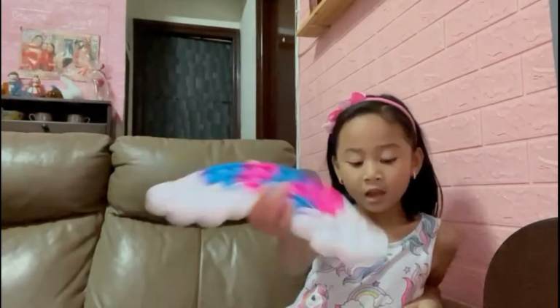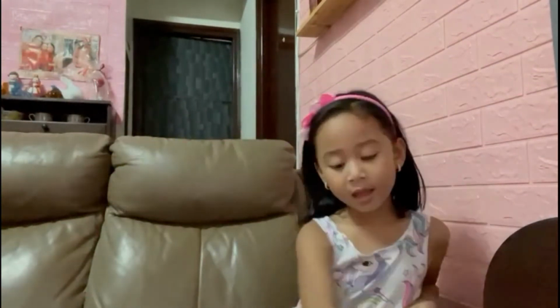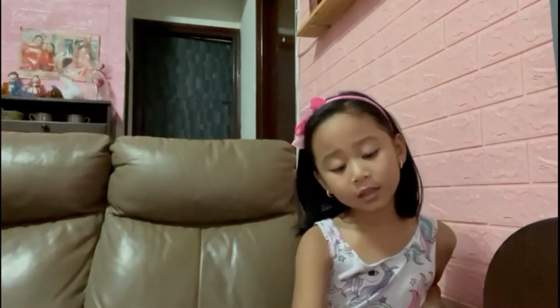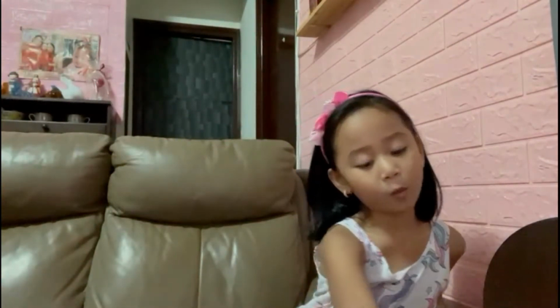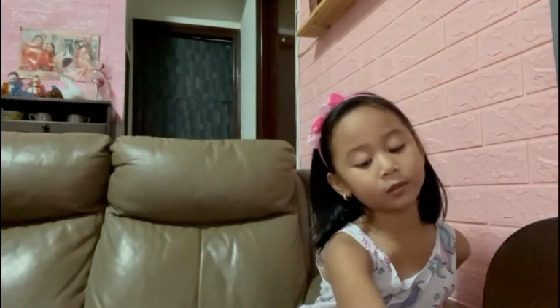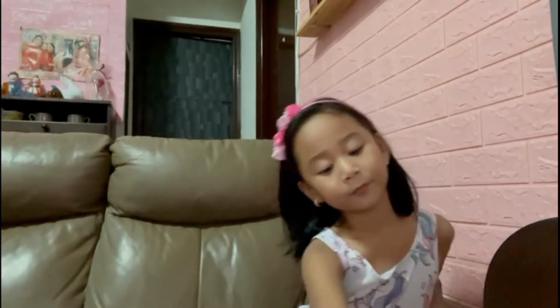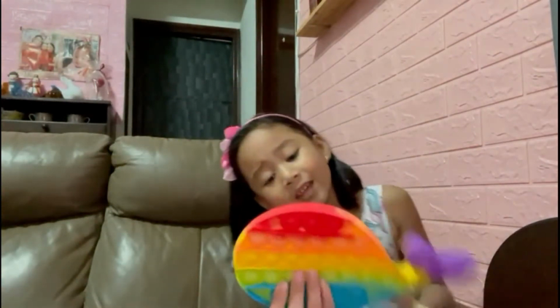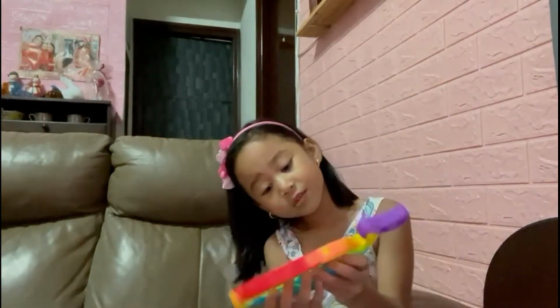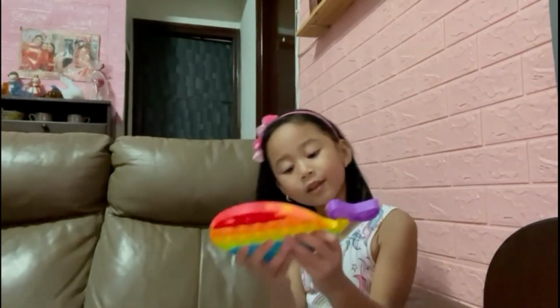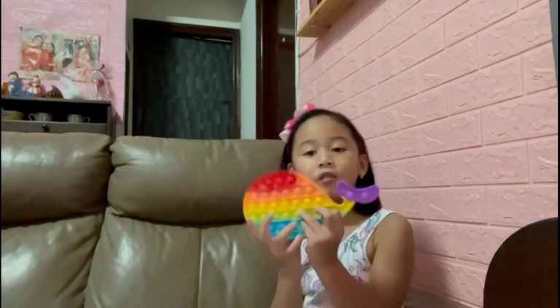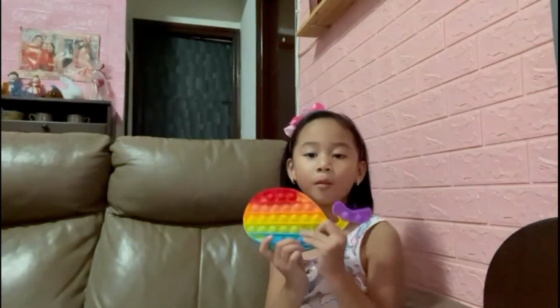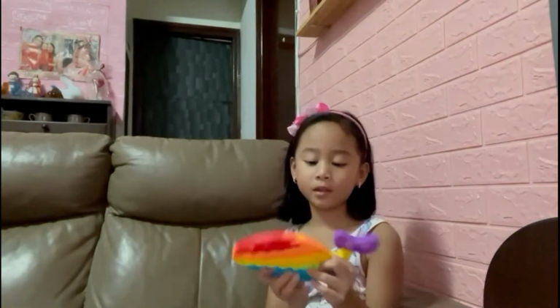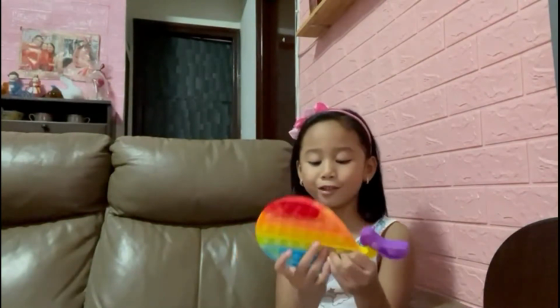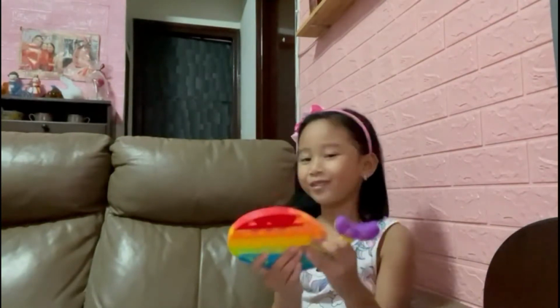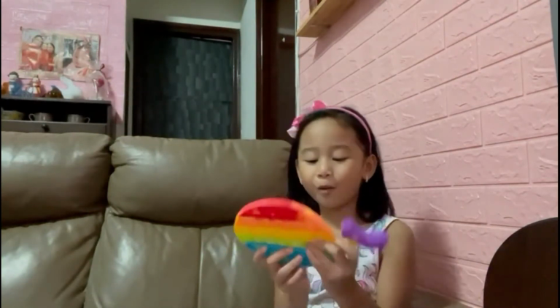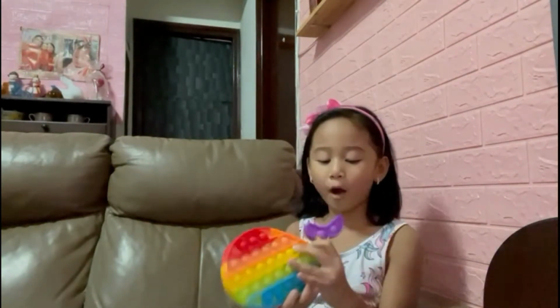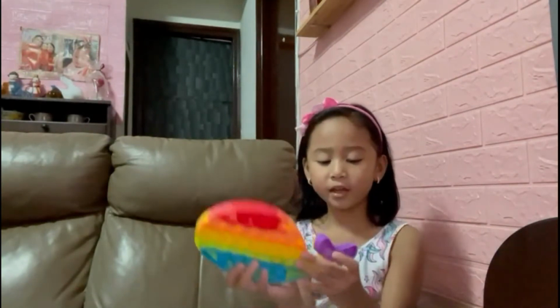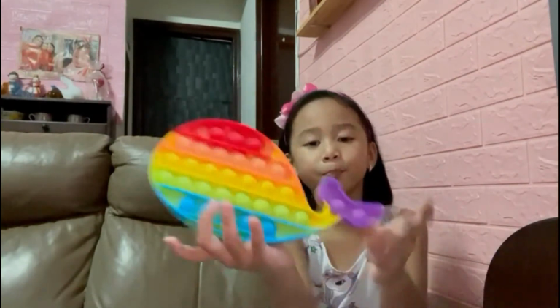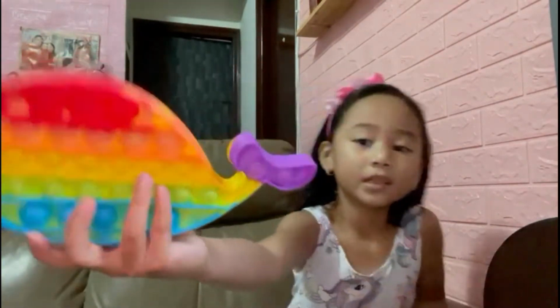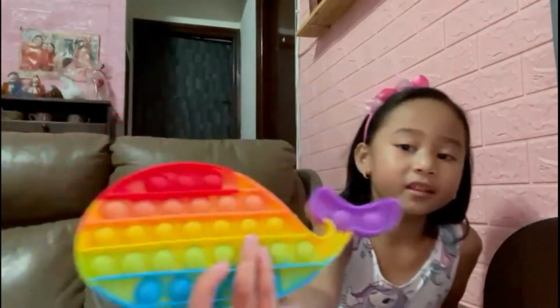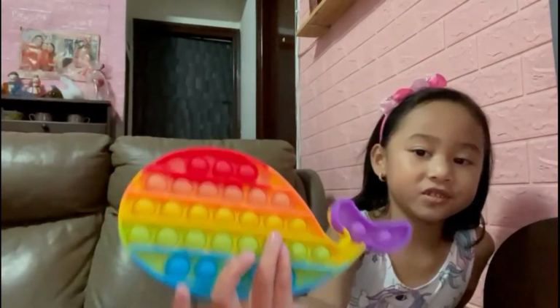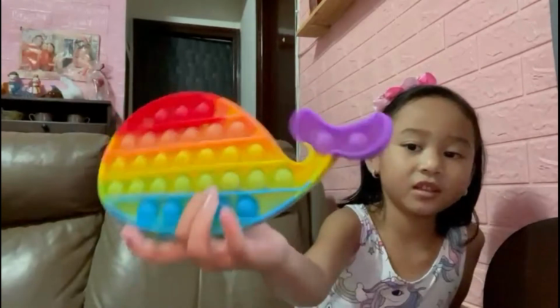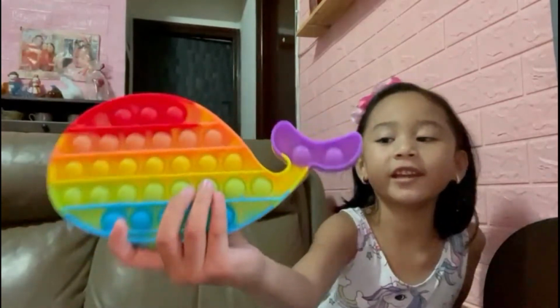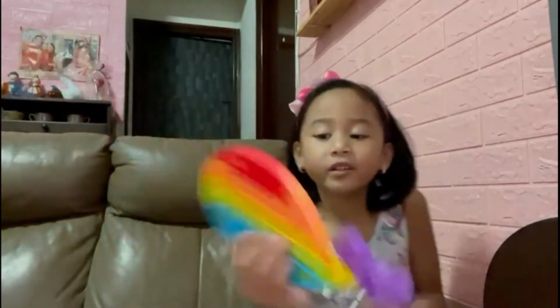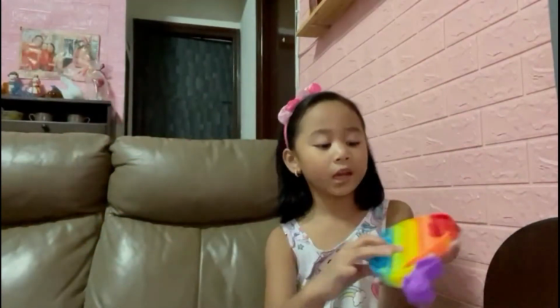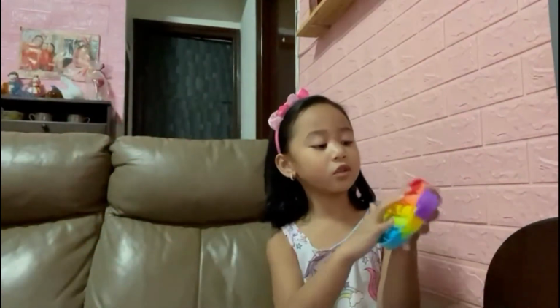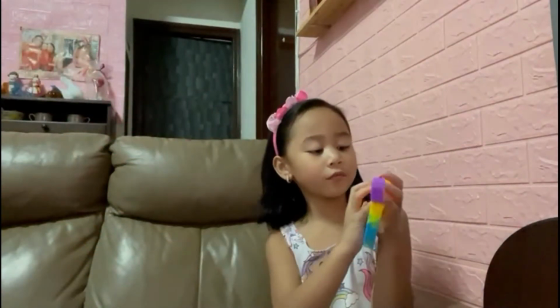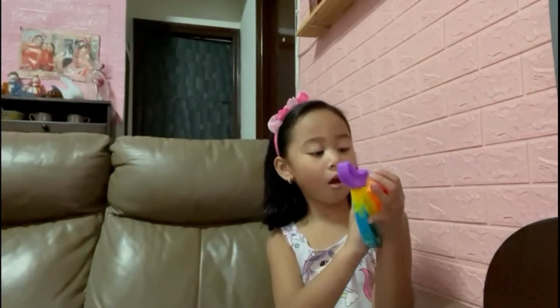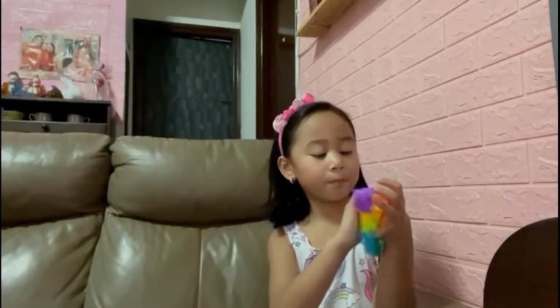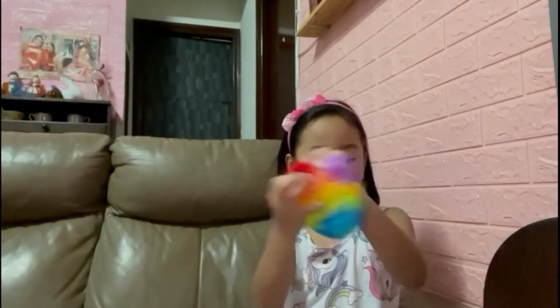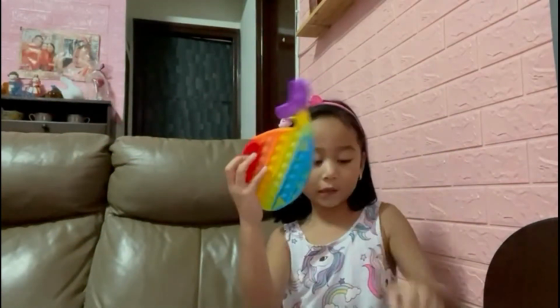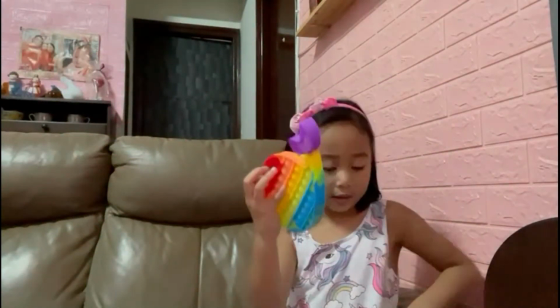And the next one is my dolphin pop-it. I will pop it. It looks like this. And it's so soft to pop. I love these.